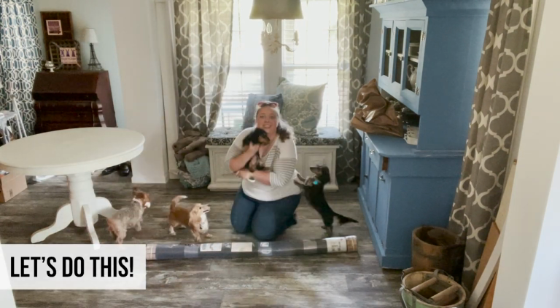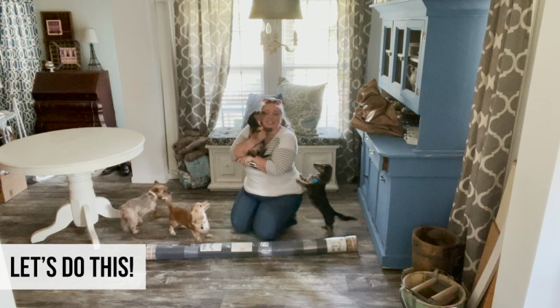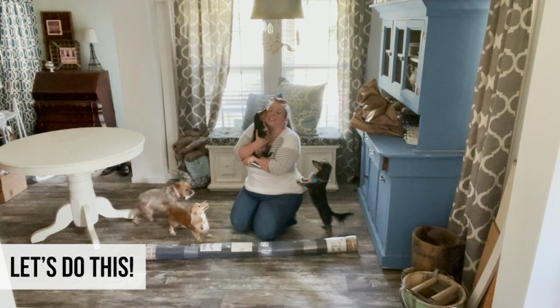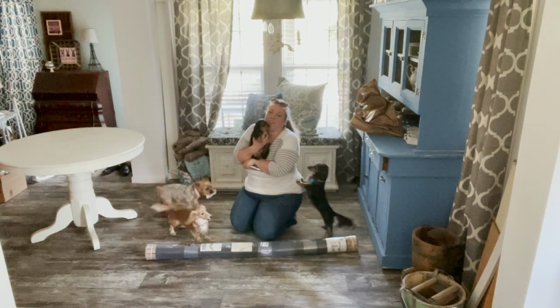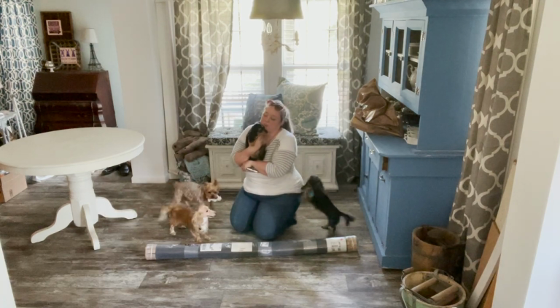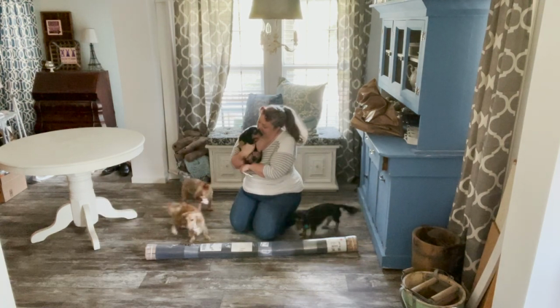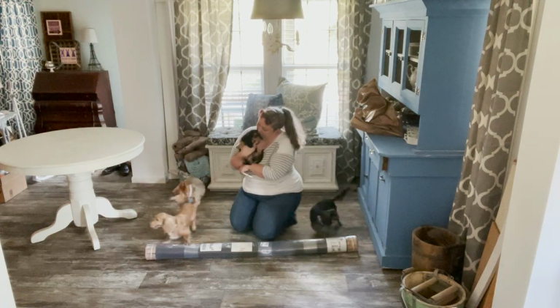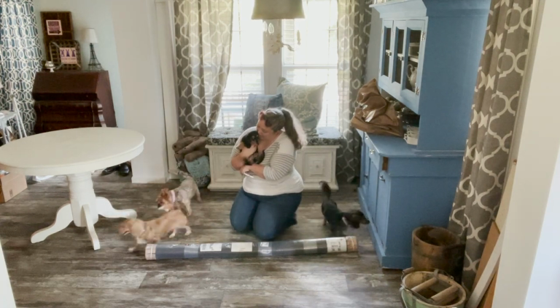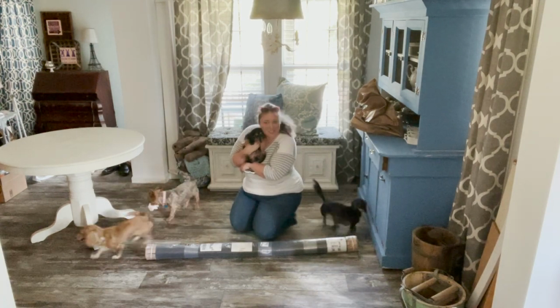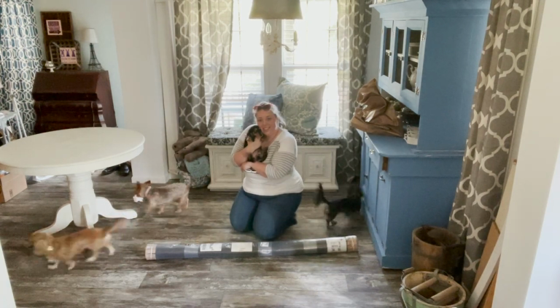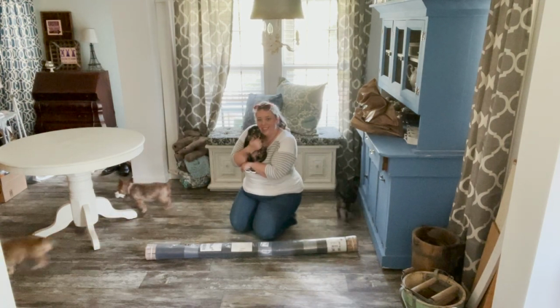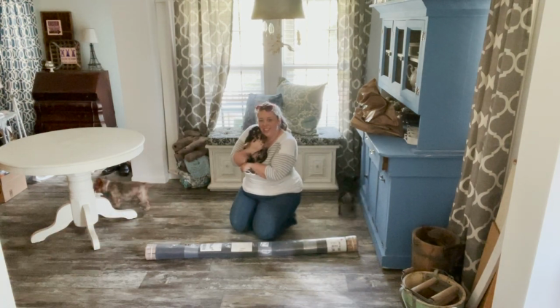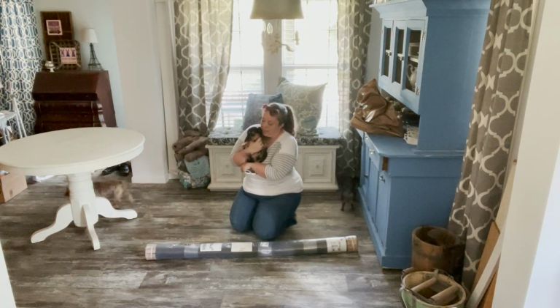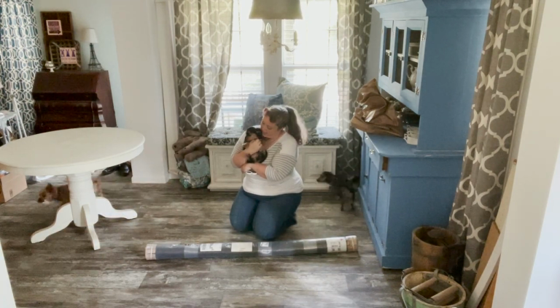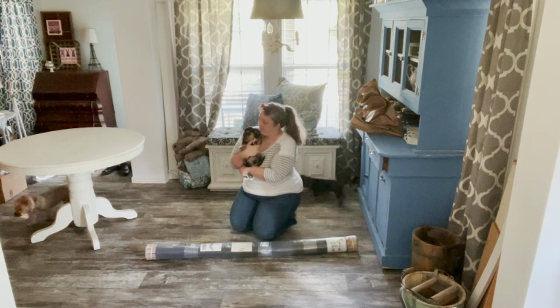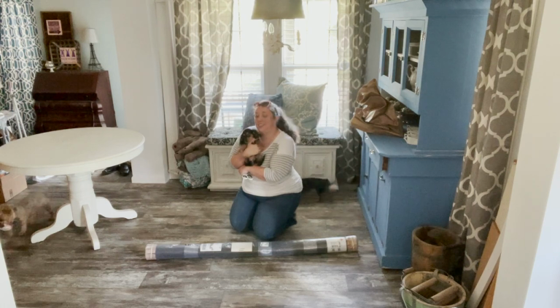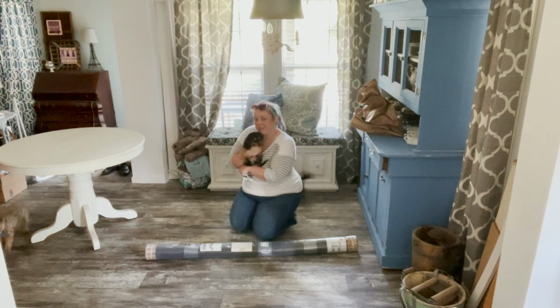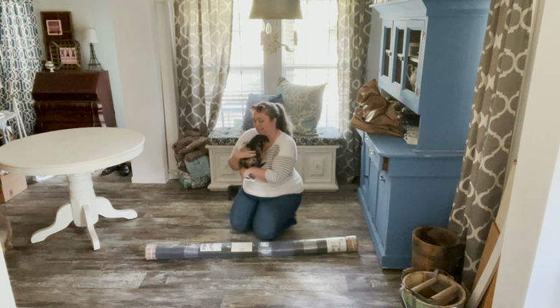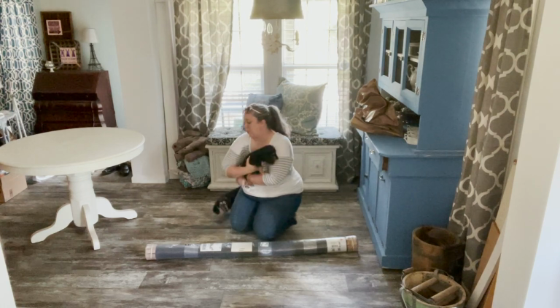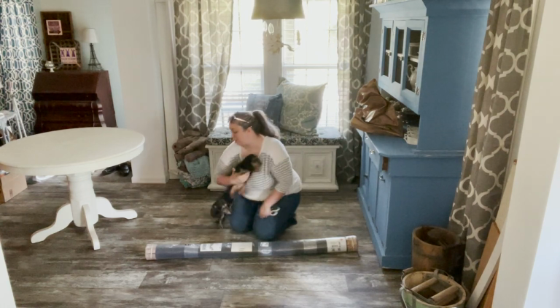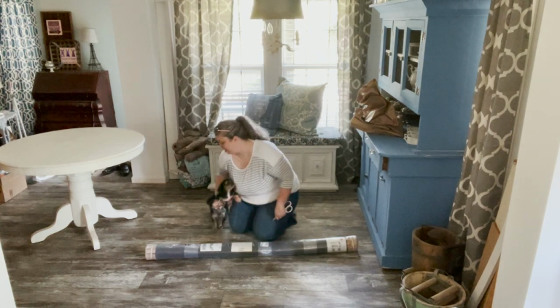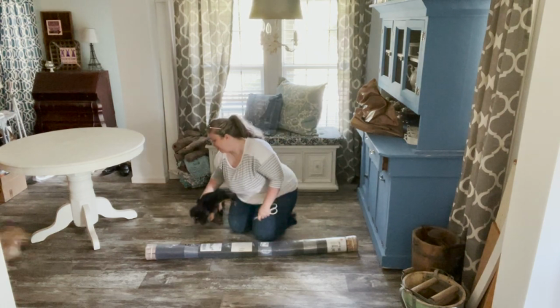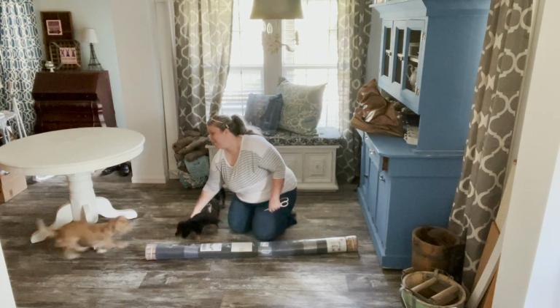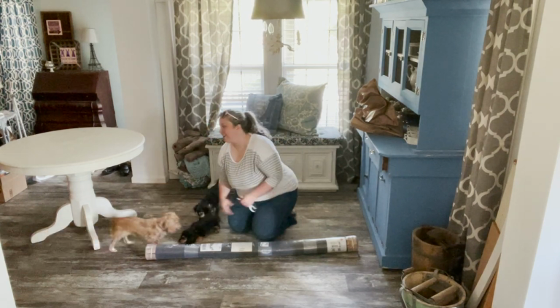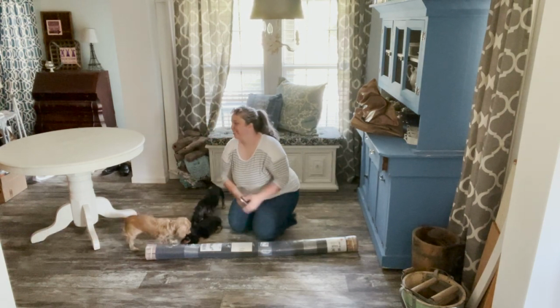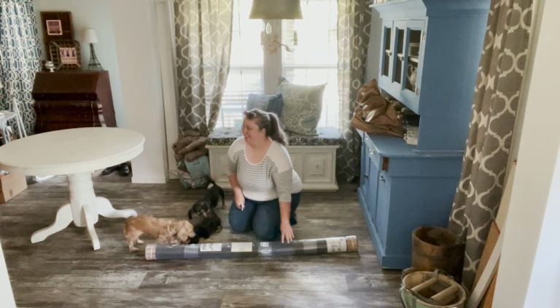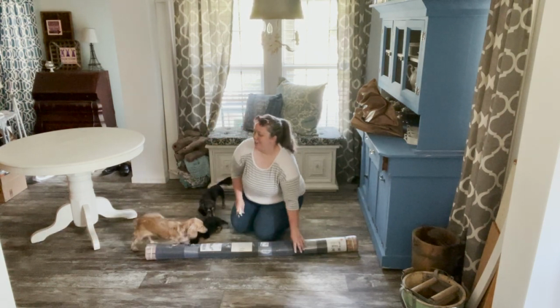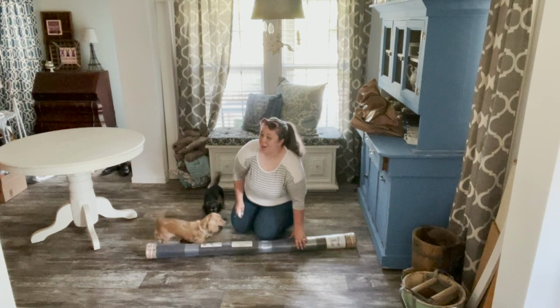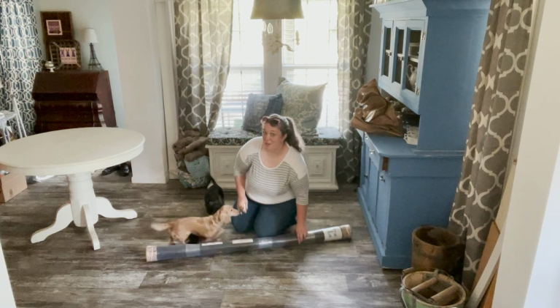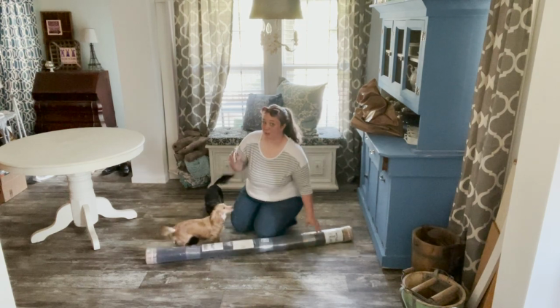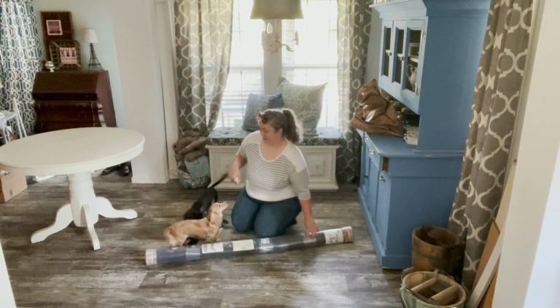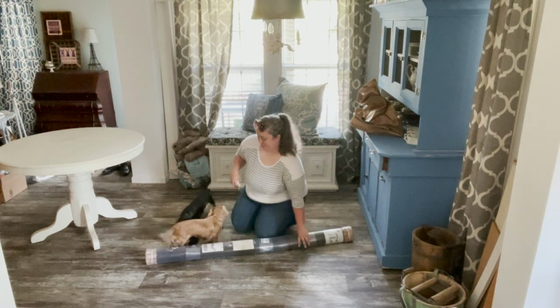Yes, this is Fat Thor — he is the other reason we need either washable rugs or no rugs at all. We're going to hope these washable rugs are the answer.